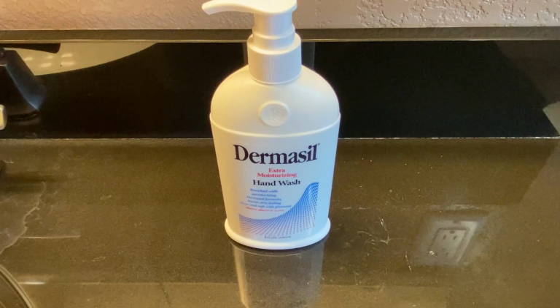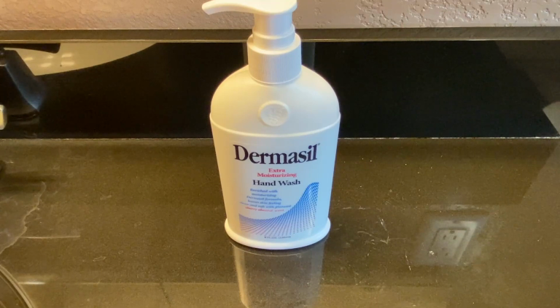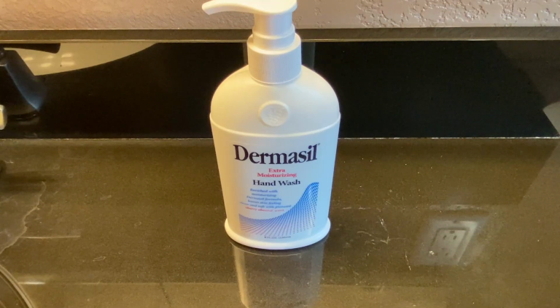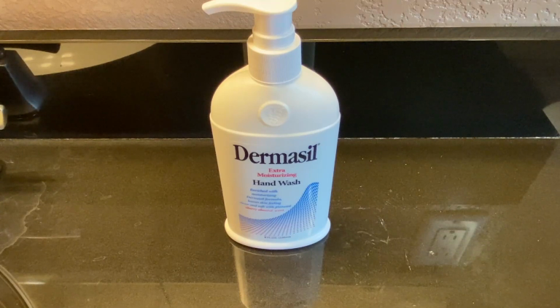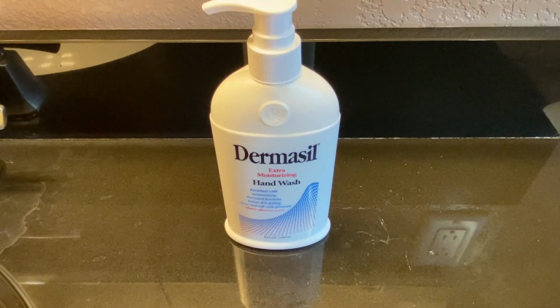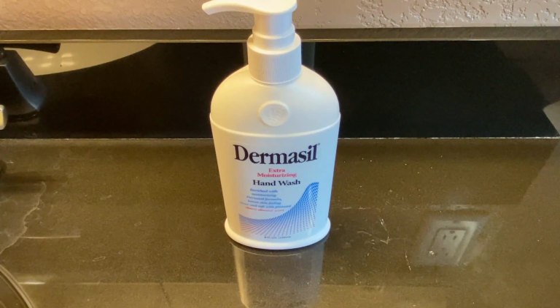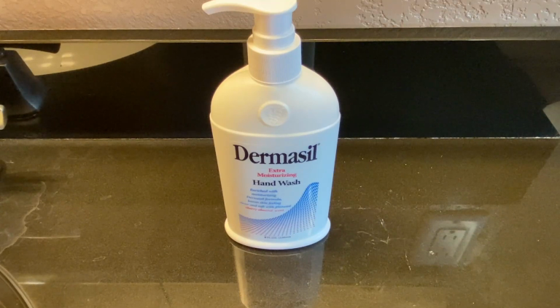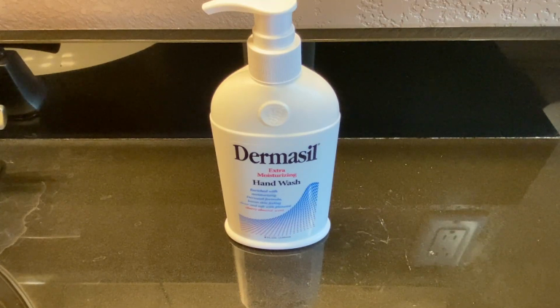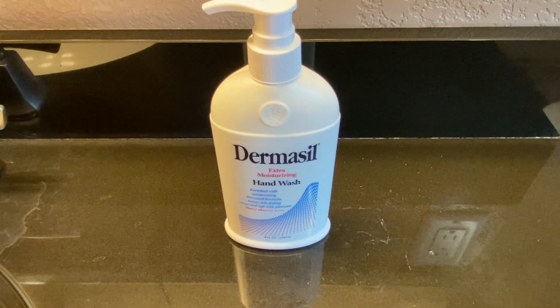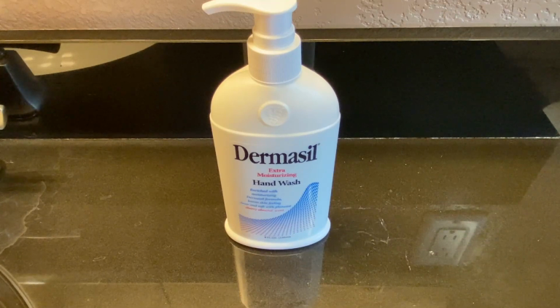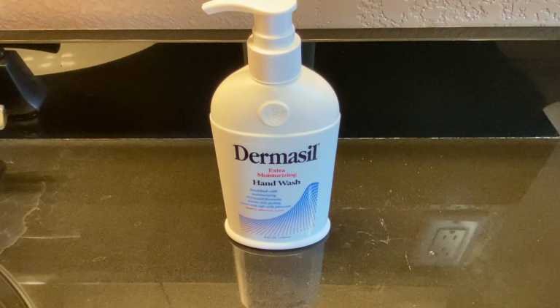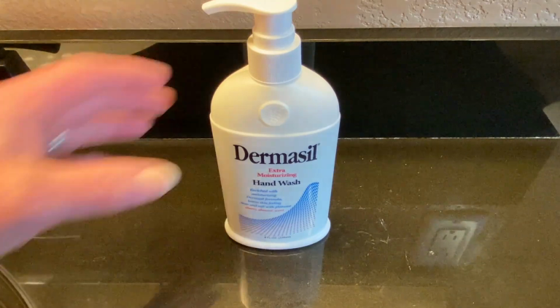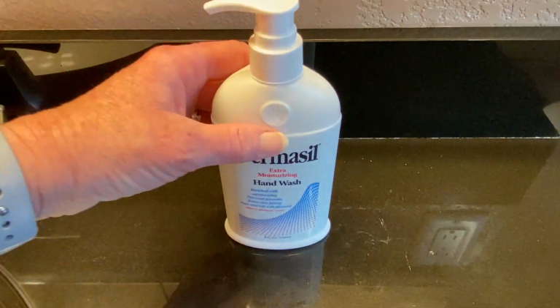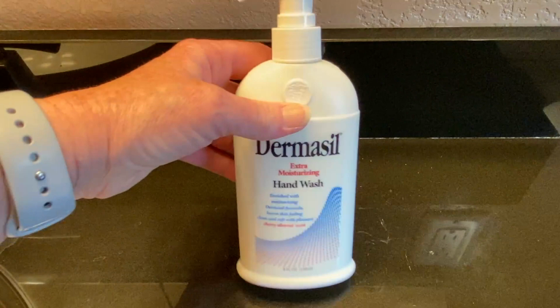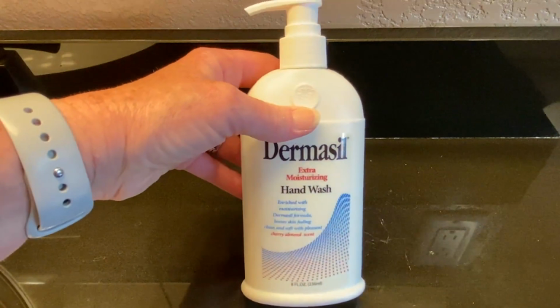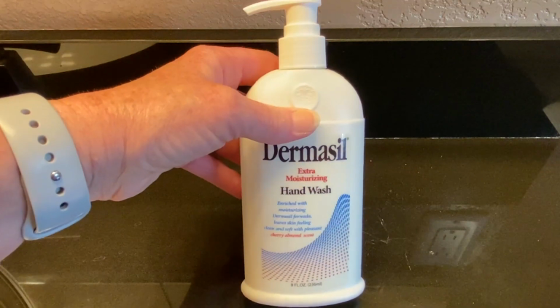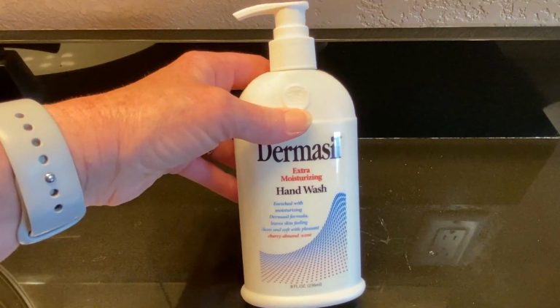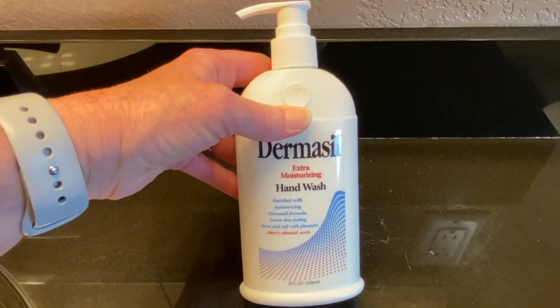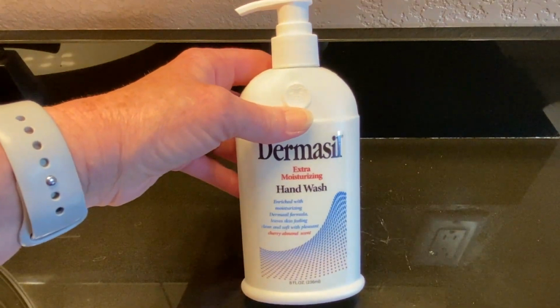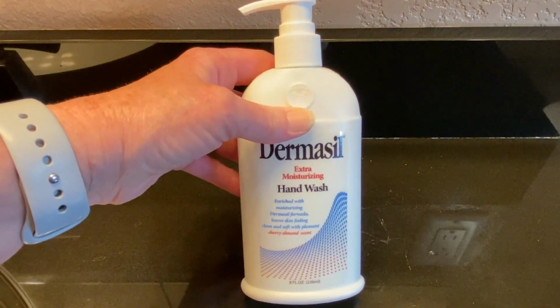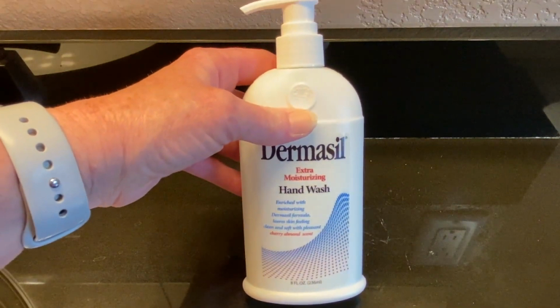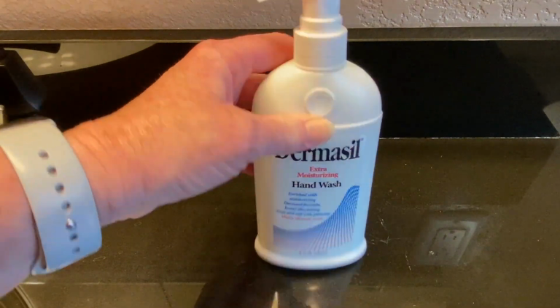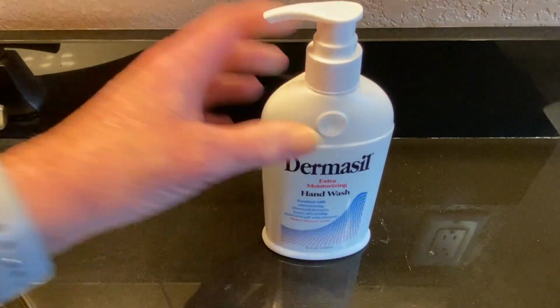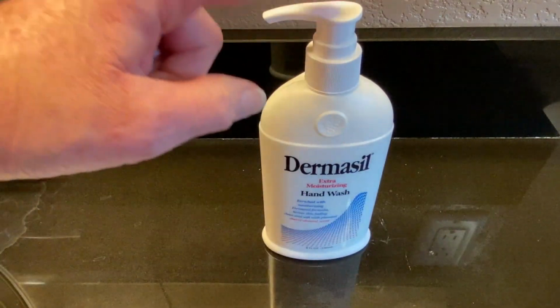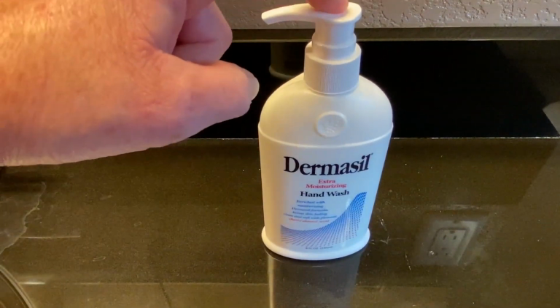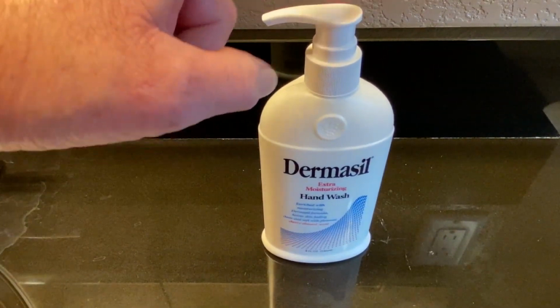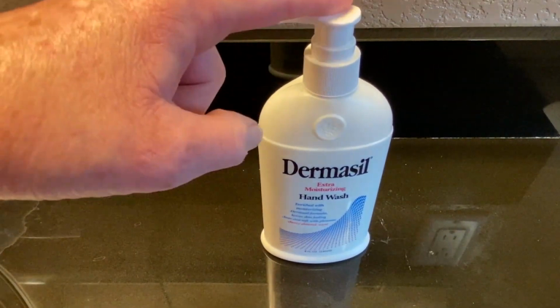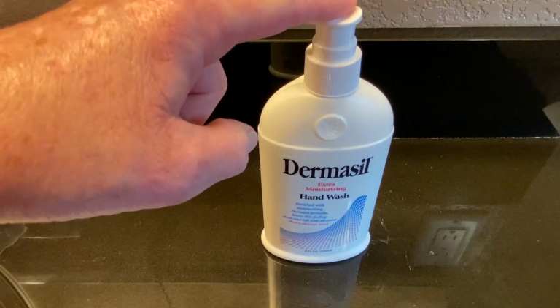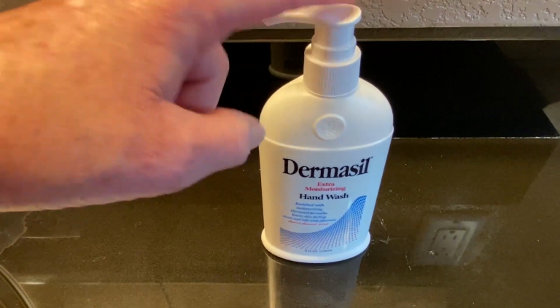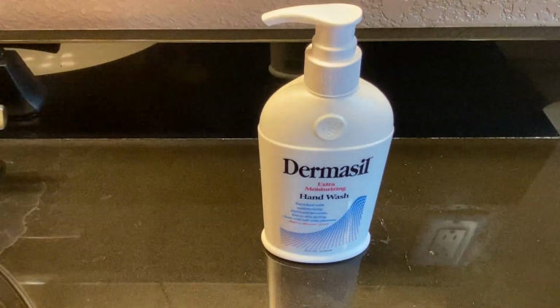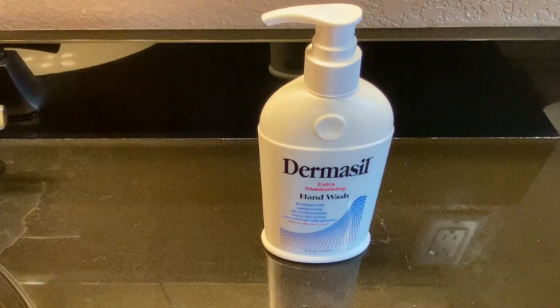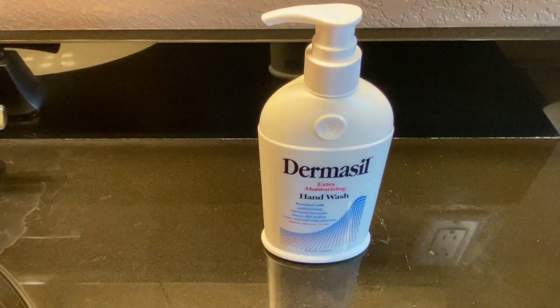If you have sensitive skin, you might want to look at this Dermacil Extra Moisturizing Hand Wash. This is an 8-ounce bottle, and it has this nice little pump on top to pump out the product.